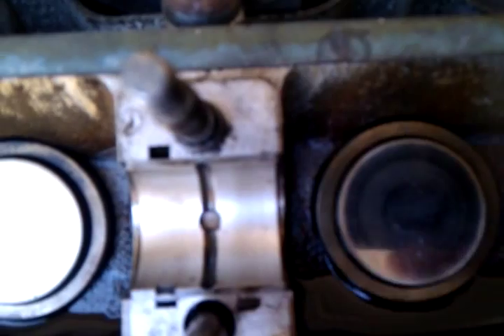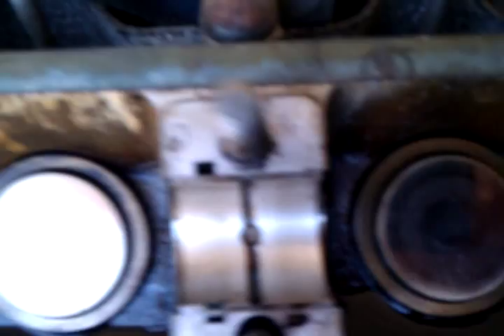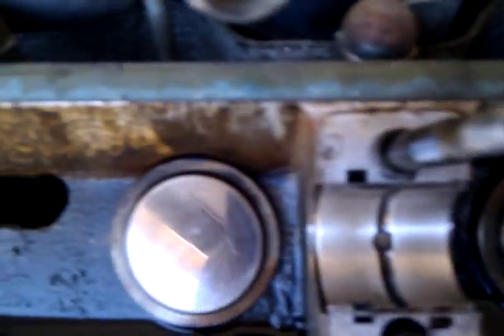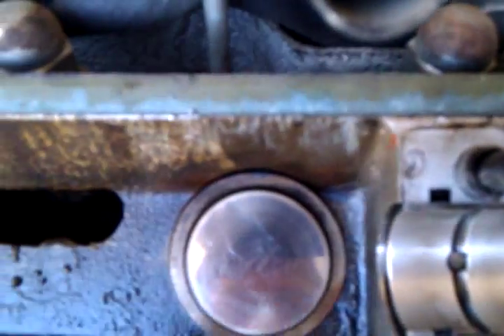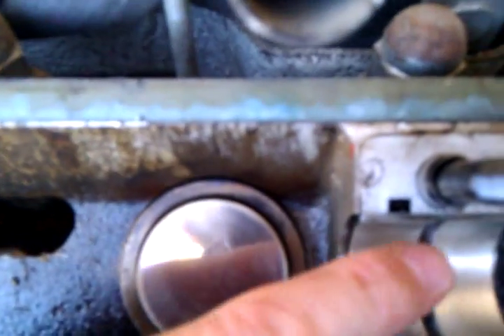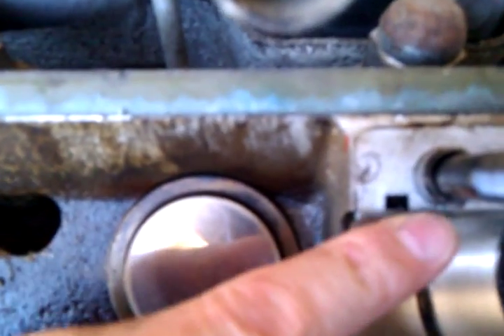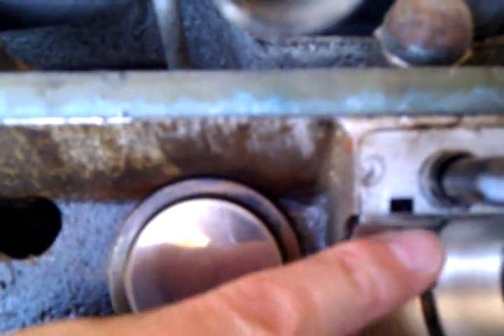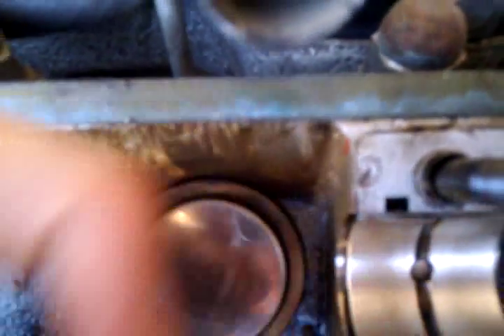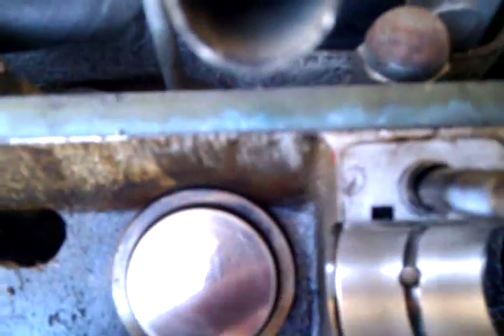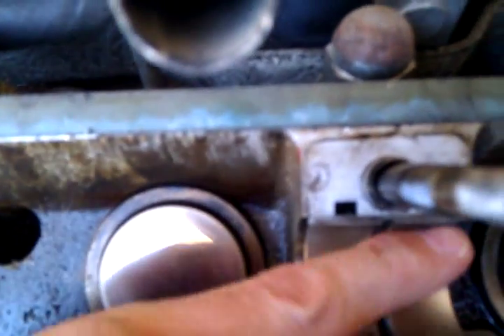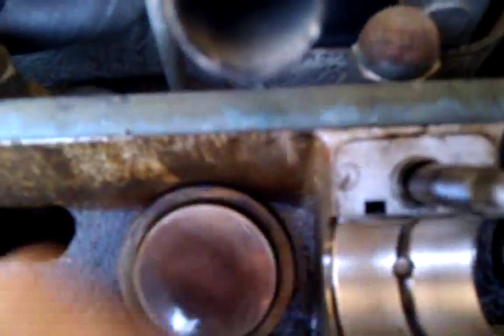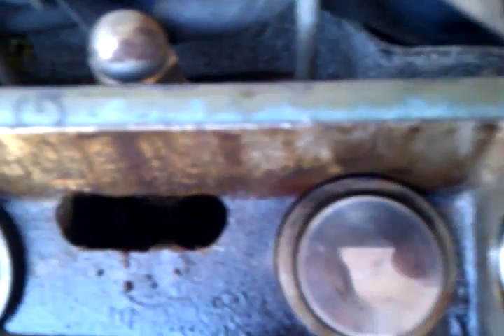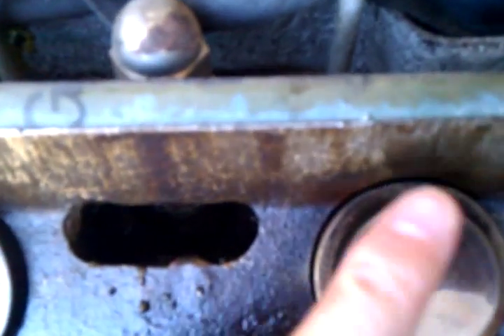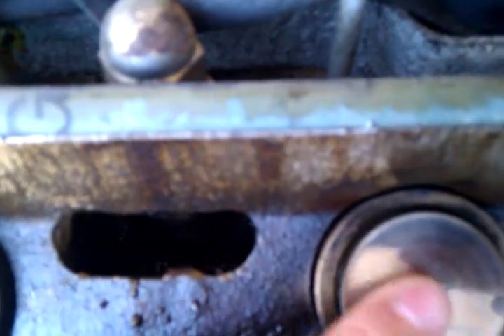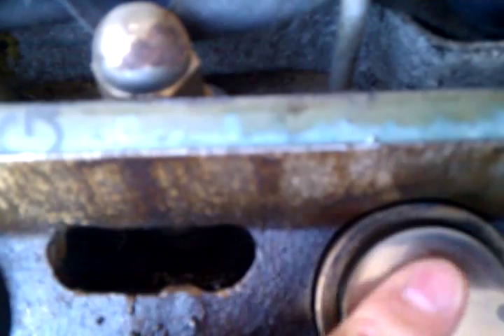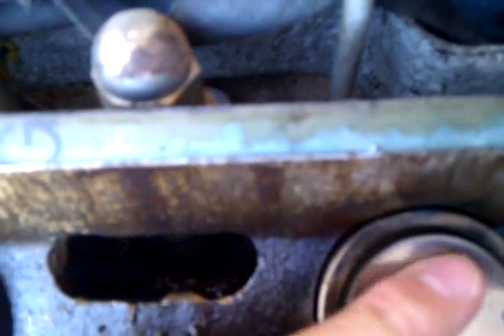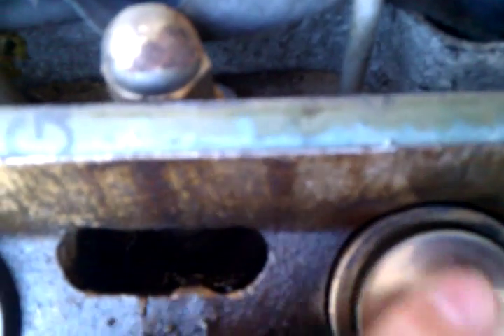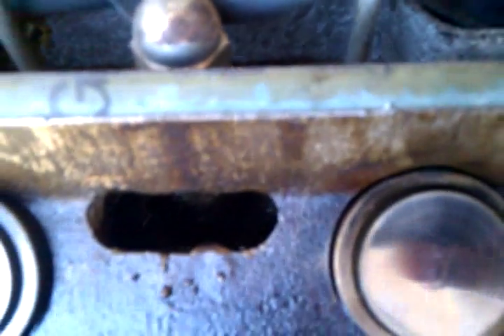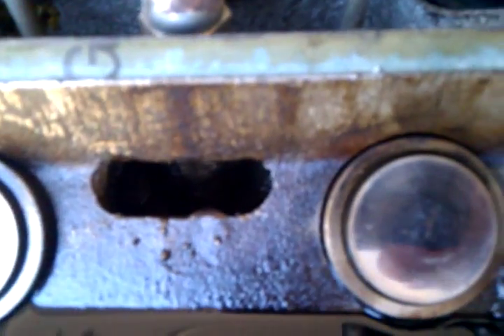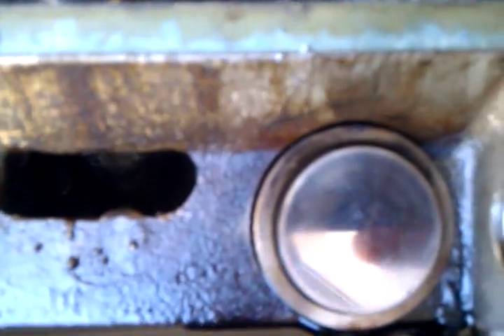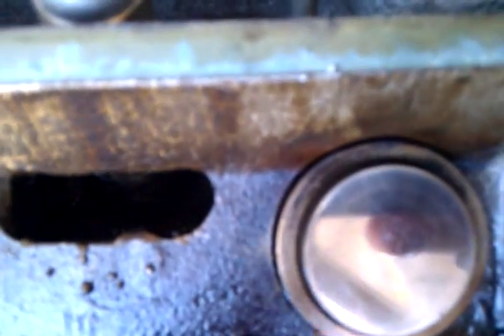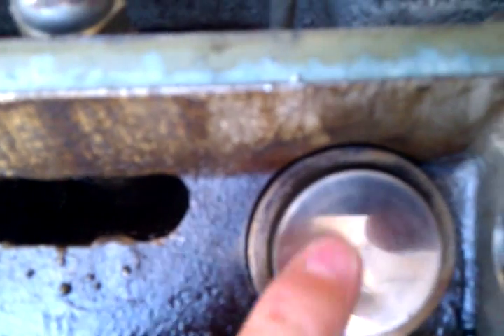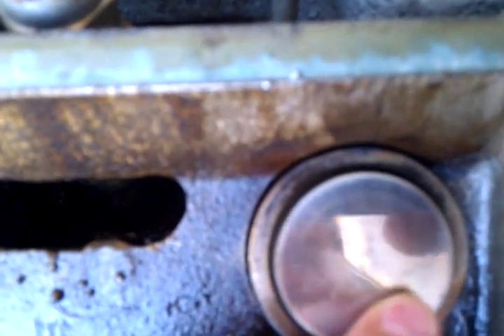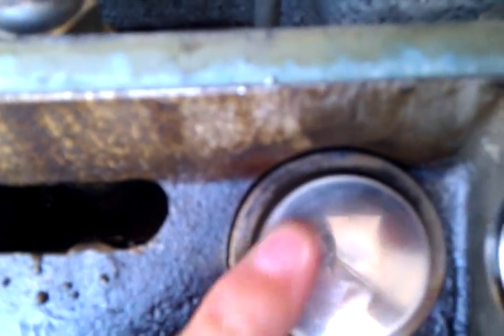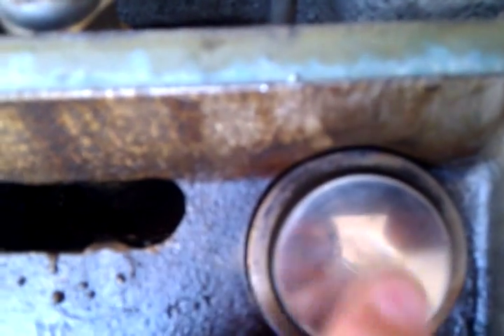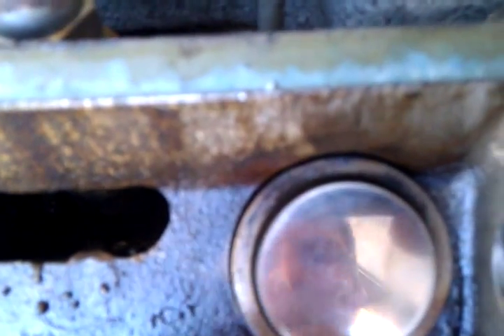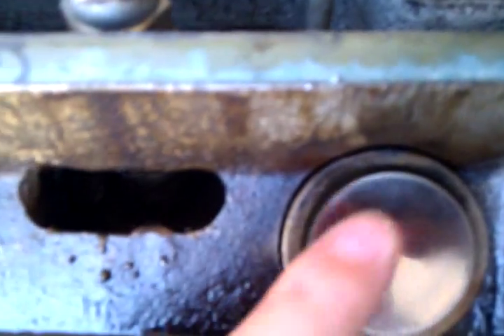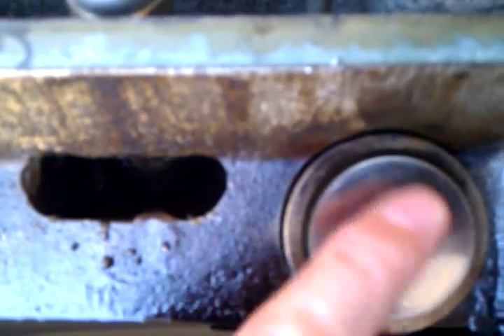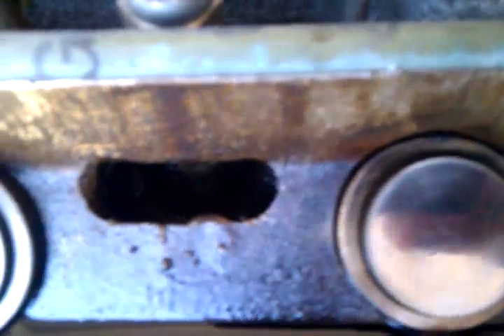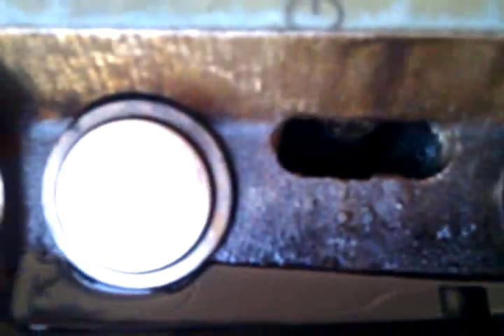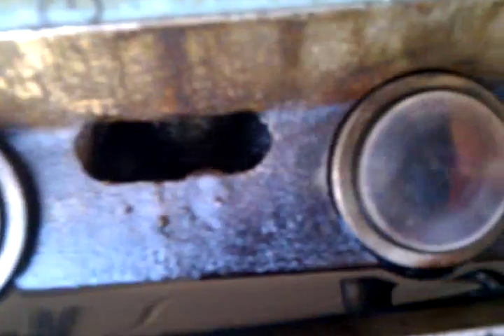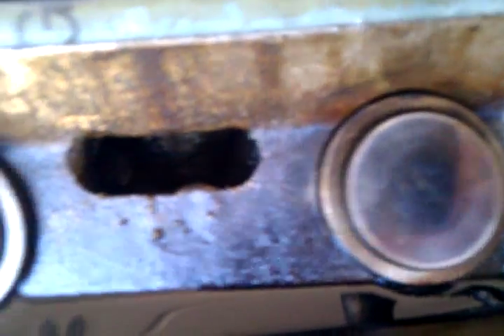Concentric marks. This bearing here is in good nick. This tappet here is strangely marked but seems to be okay.